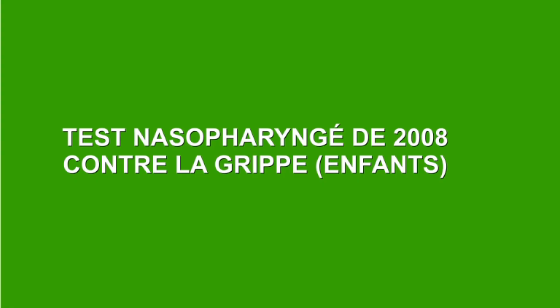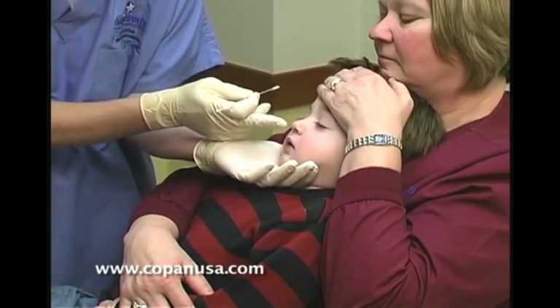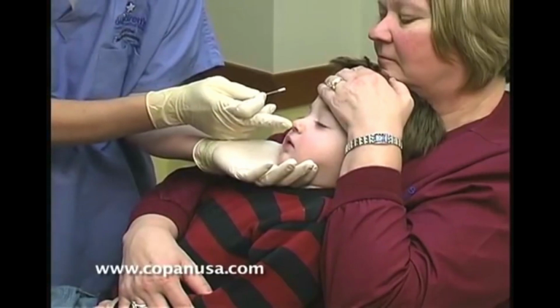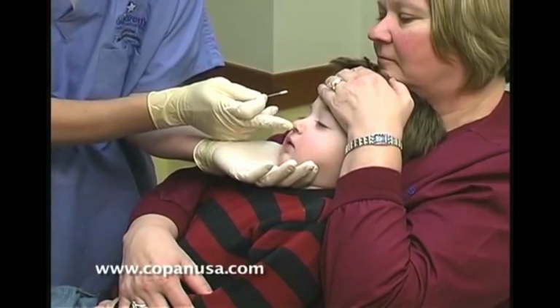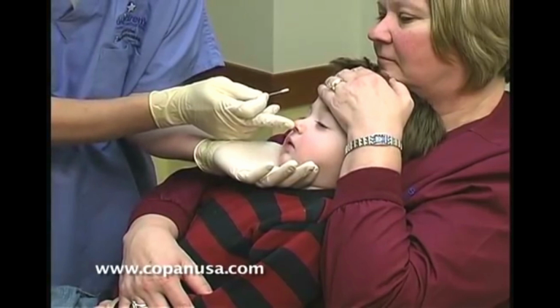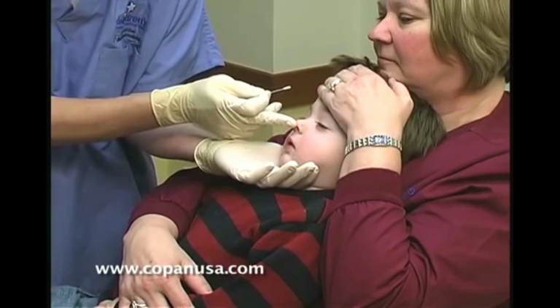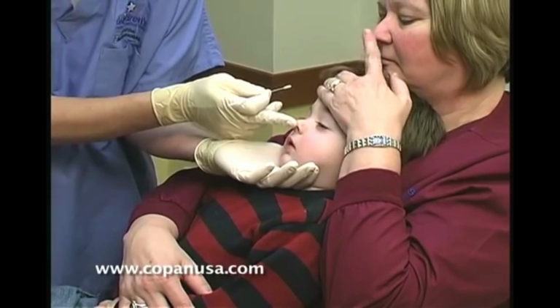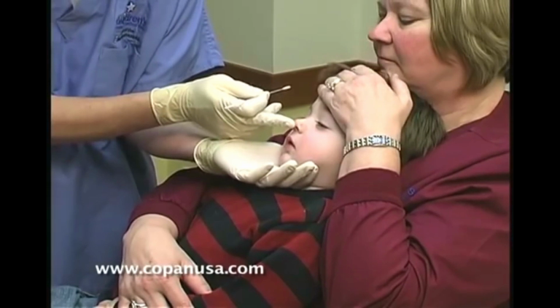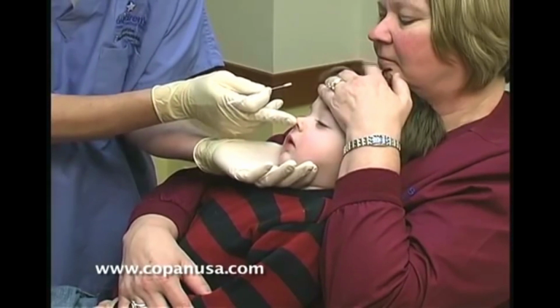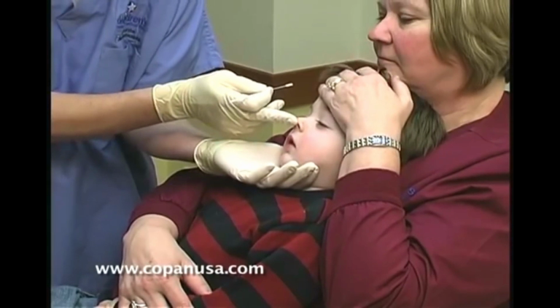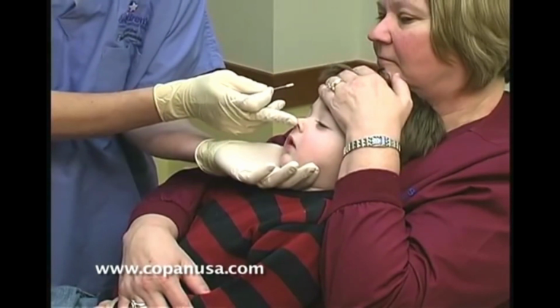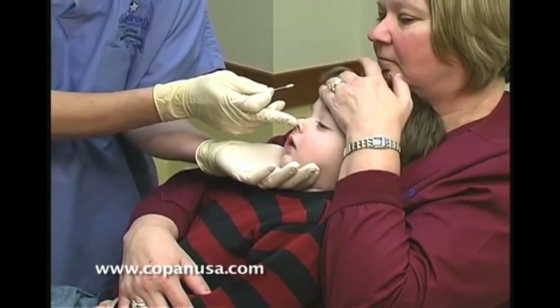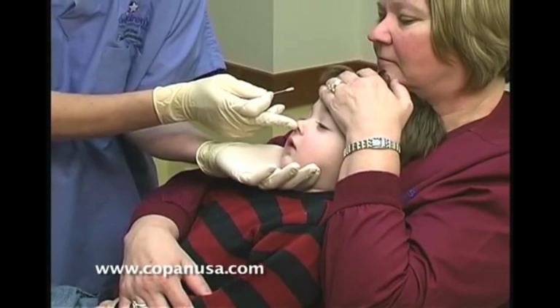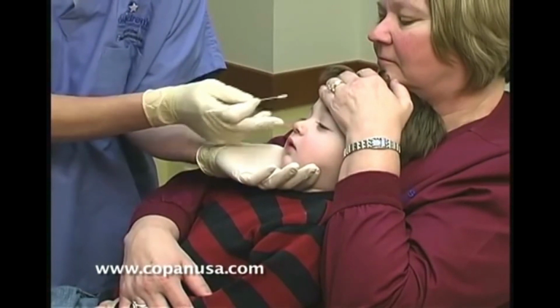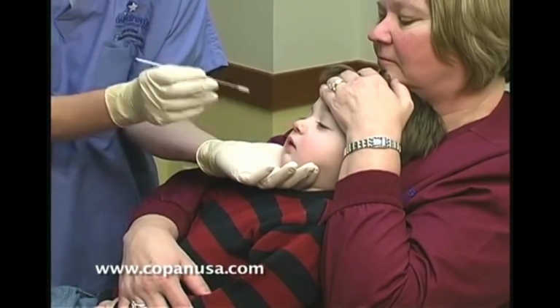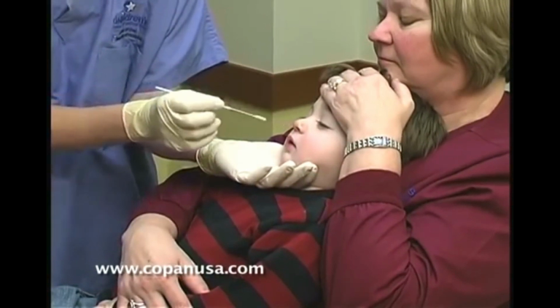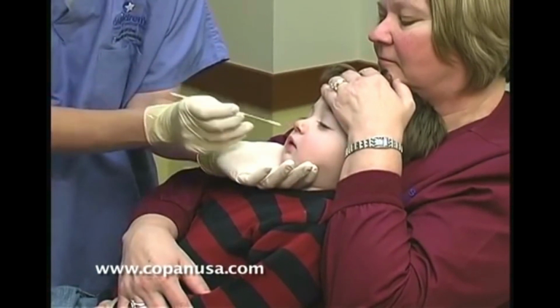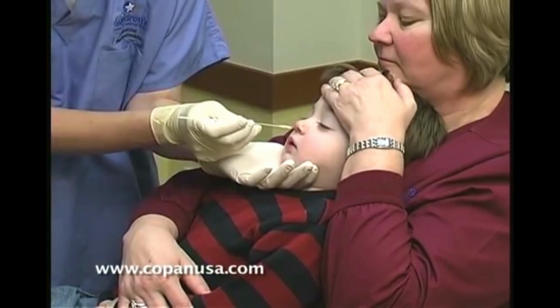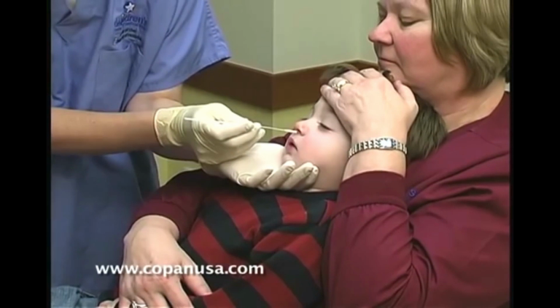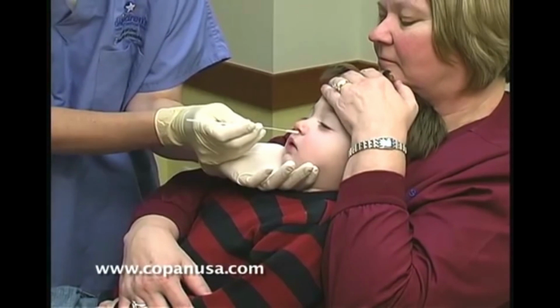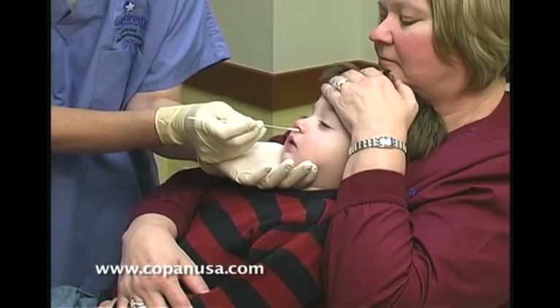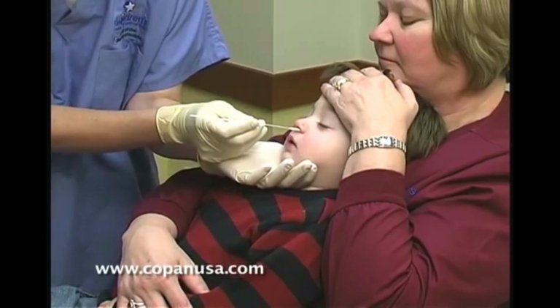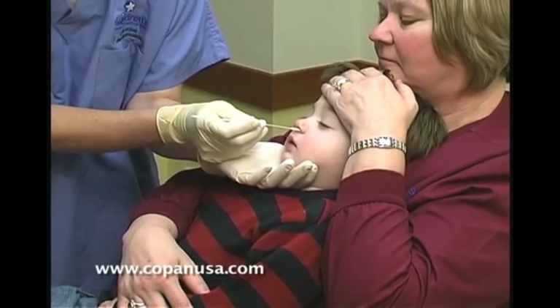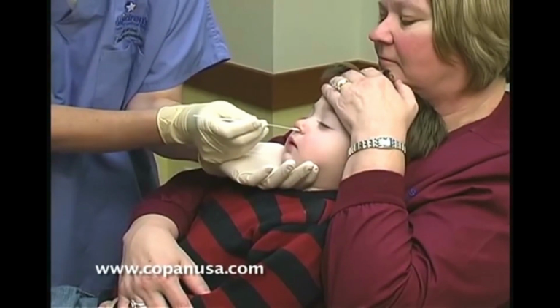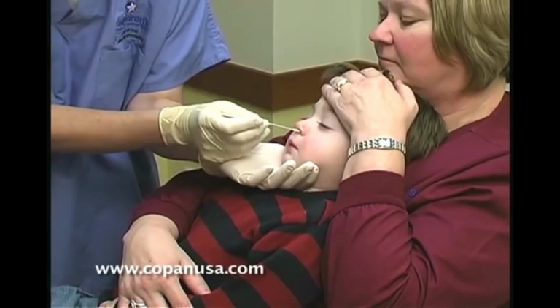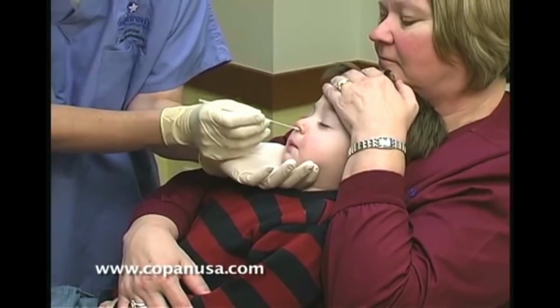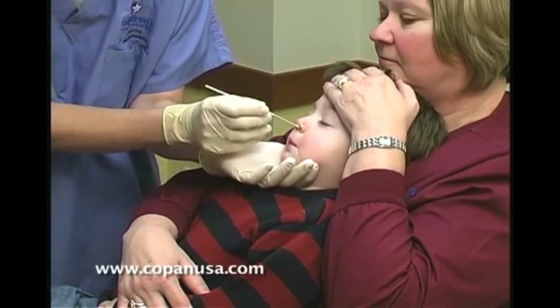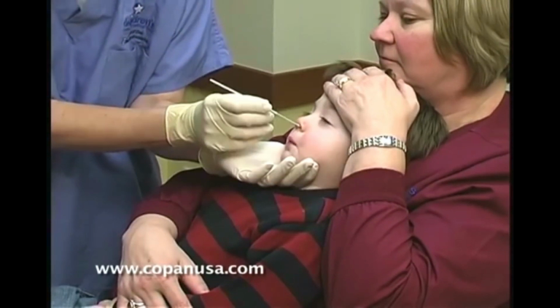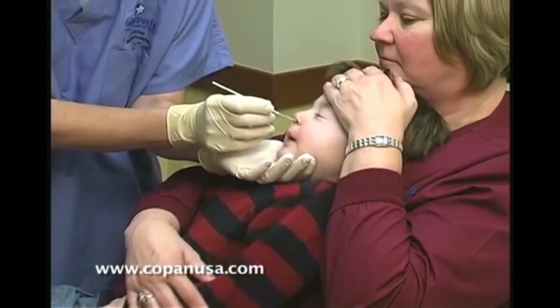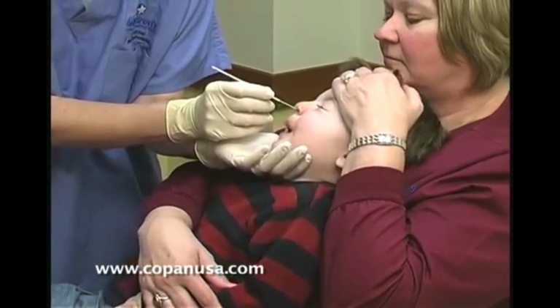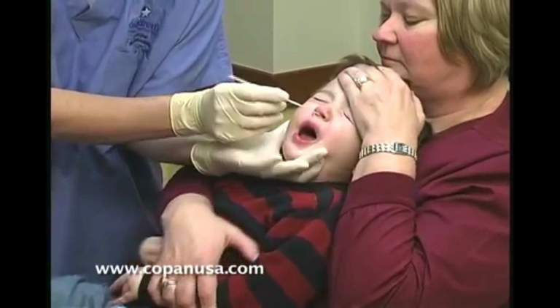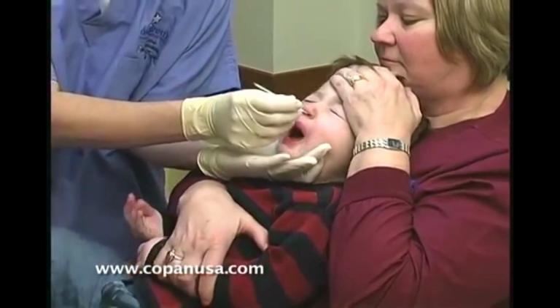You can kind of push the nose up to help get the swab in. I usually don't do that — what I do is I go in just a little and then turn the swab.